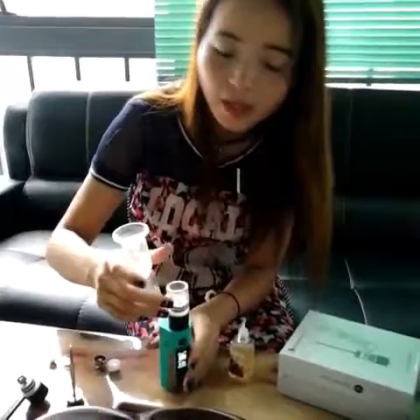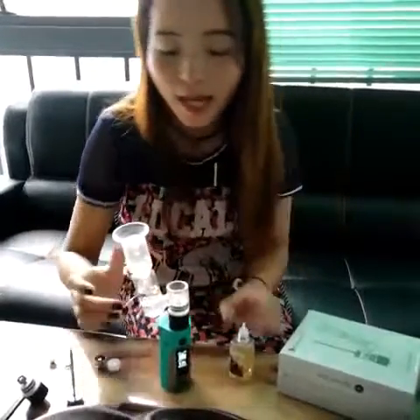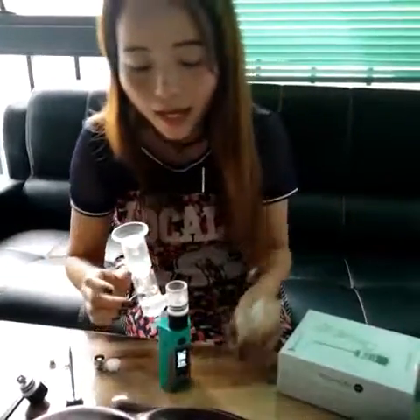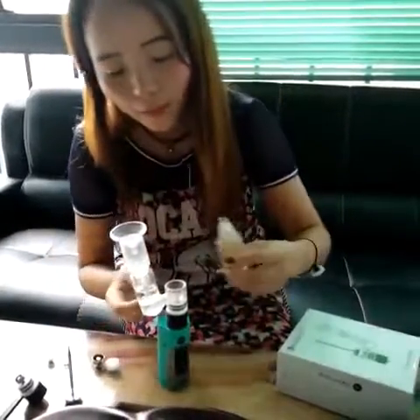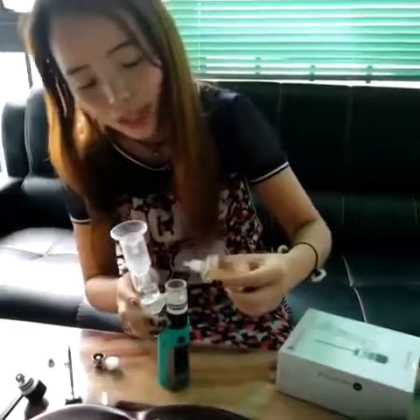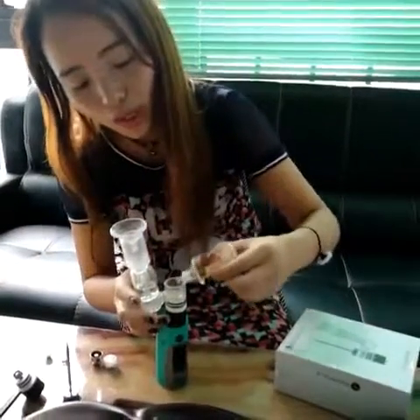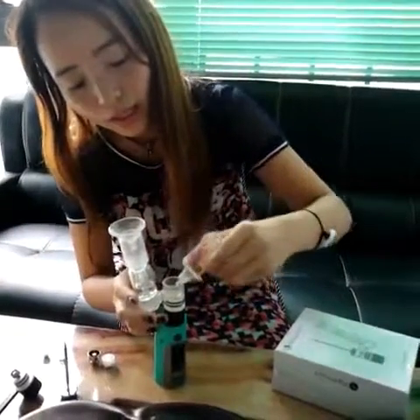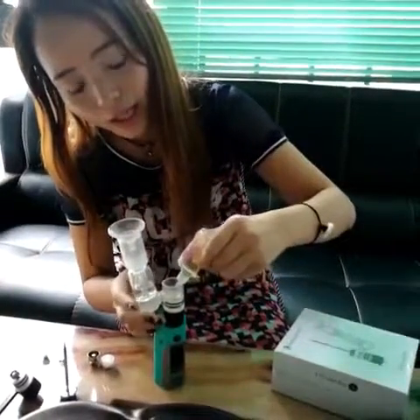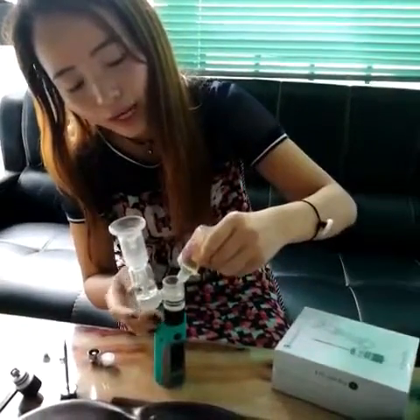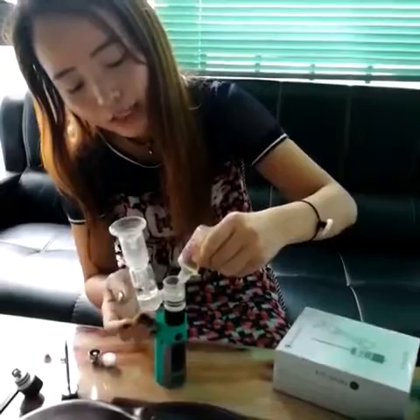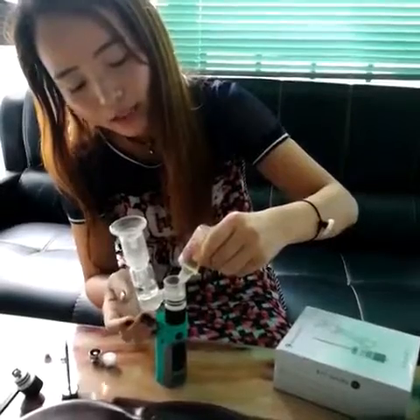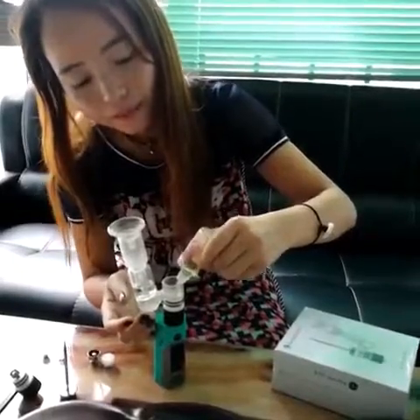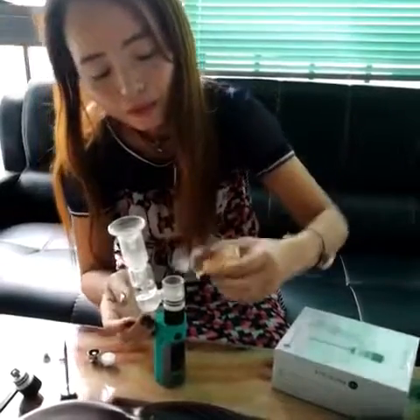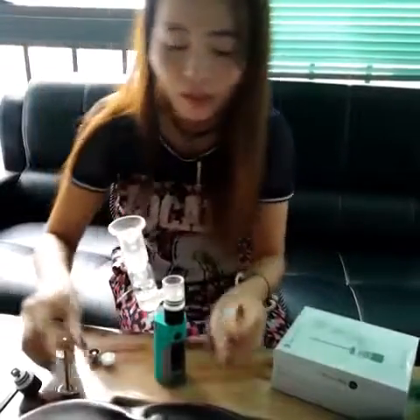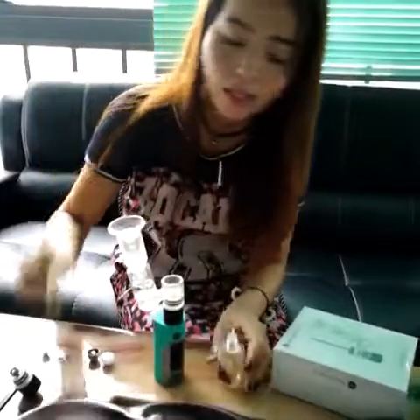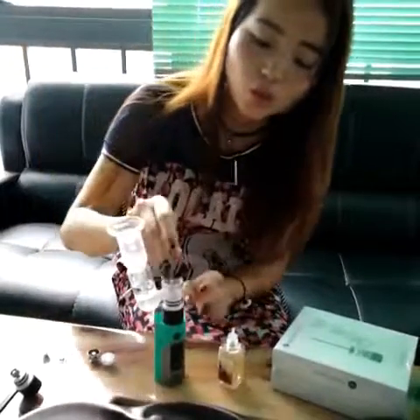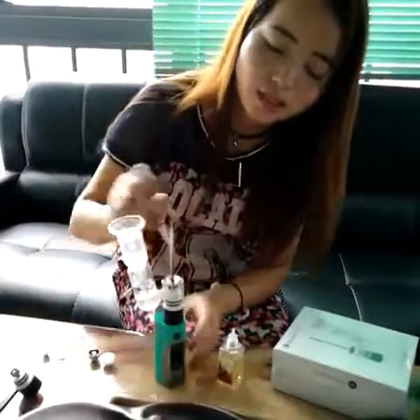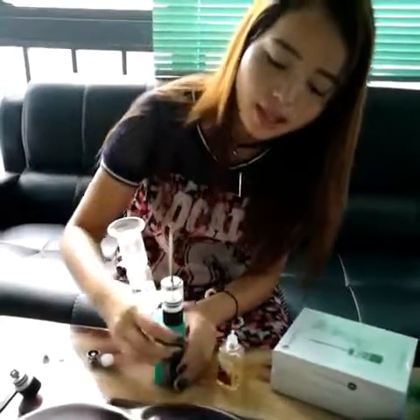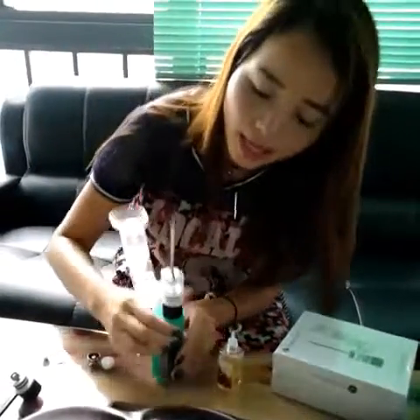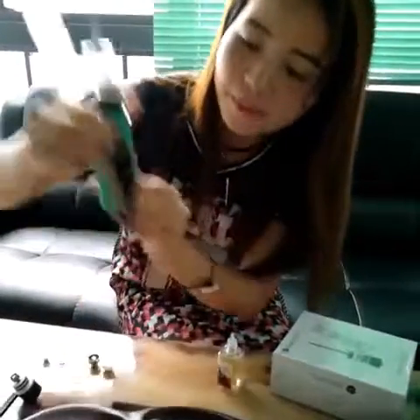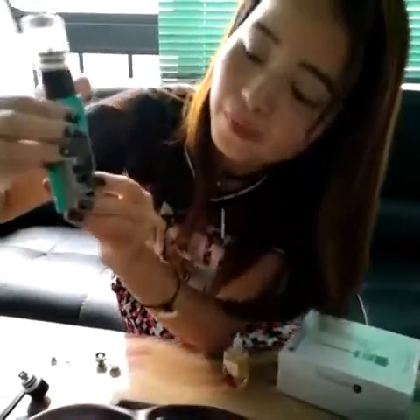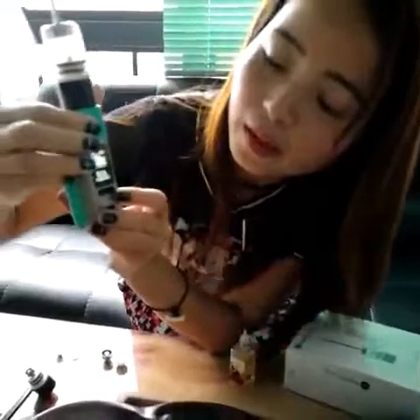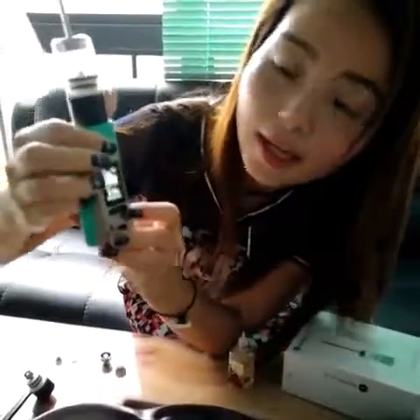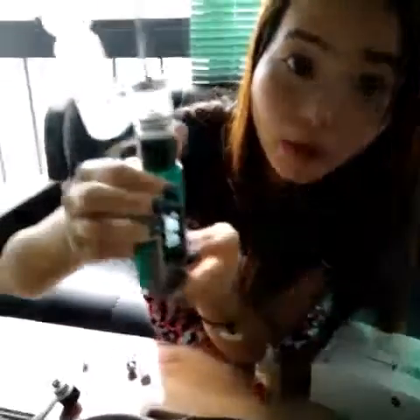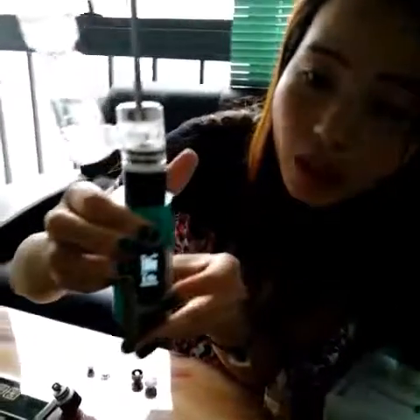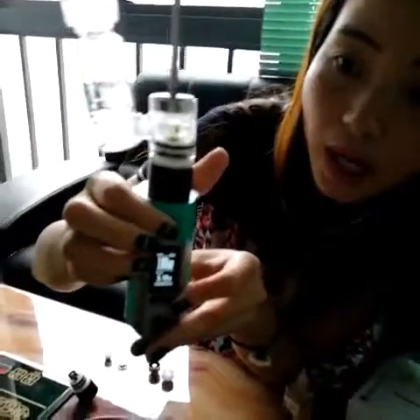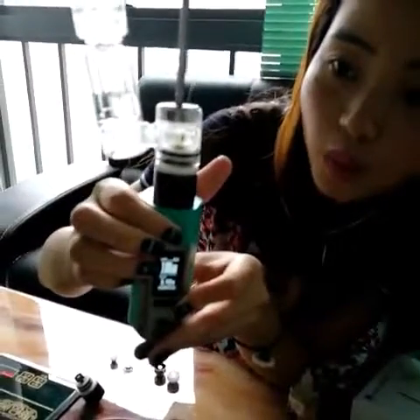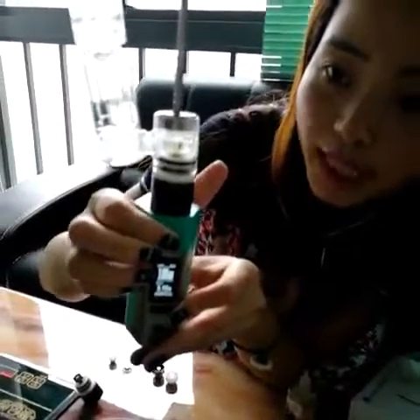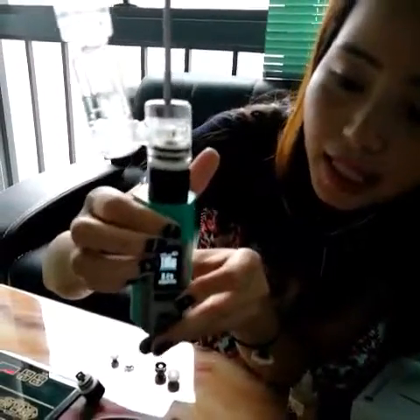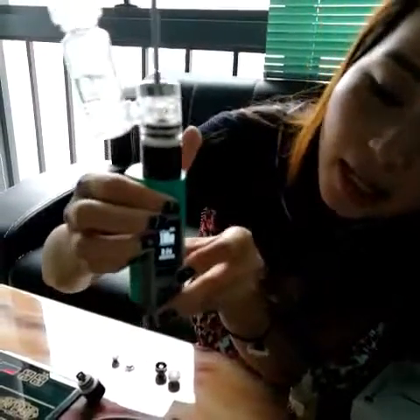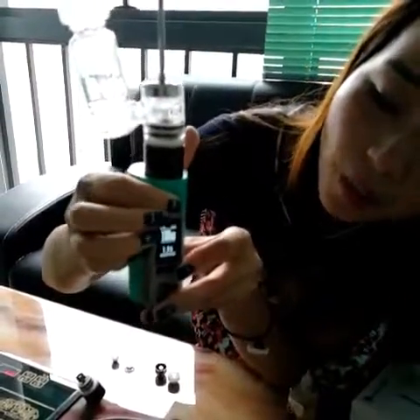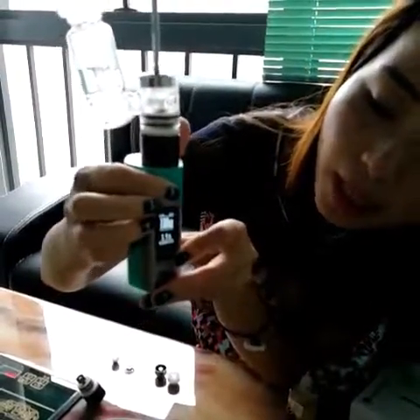Set up and put the glass on. The glass already had water, and add some ear juice. Set up the kit. I am using the 100 wattage again, and start working now.